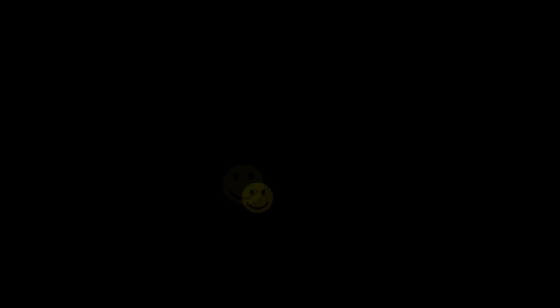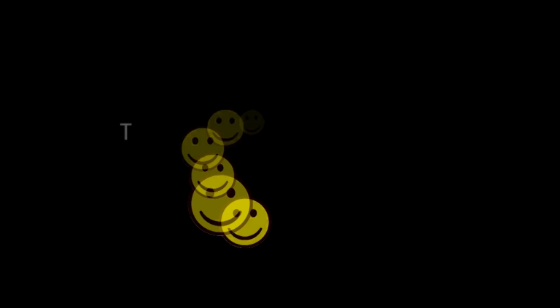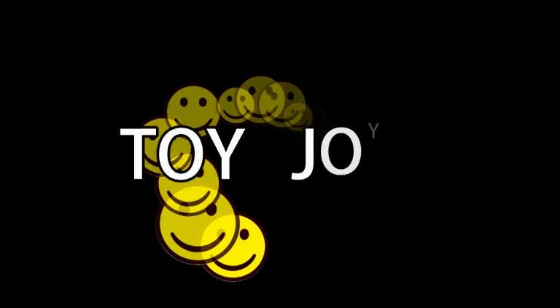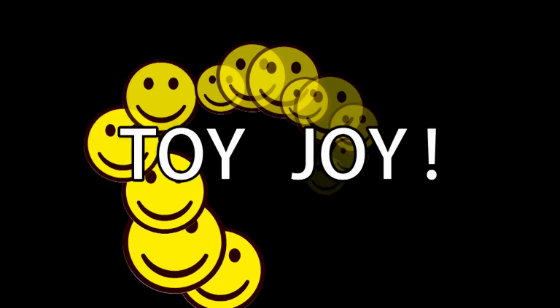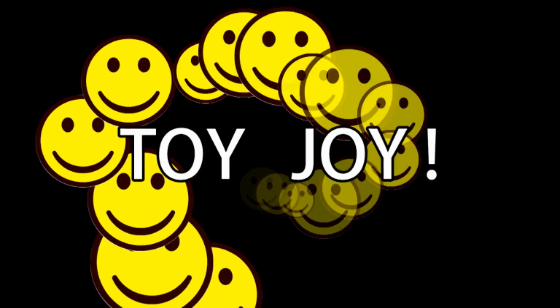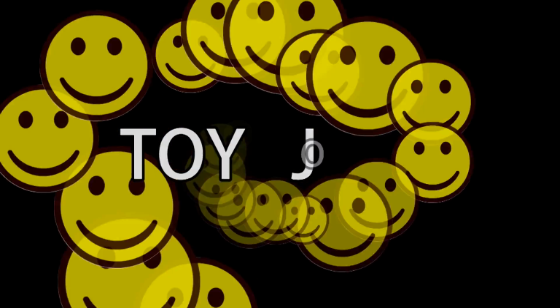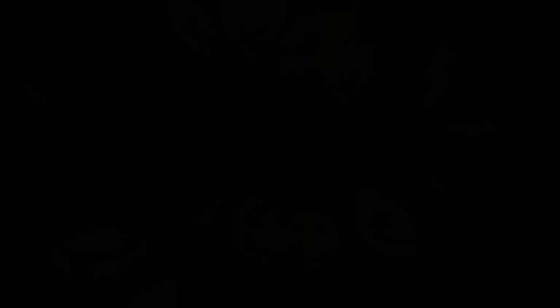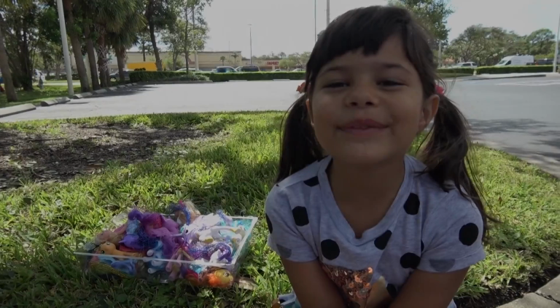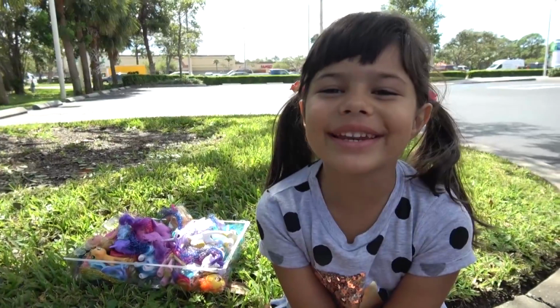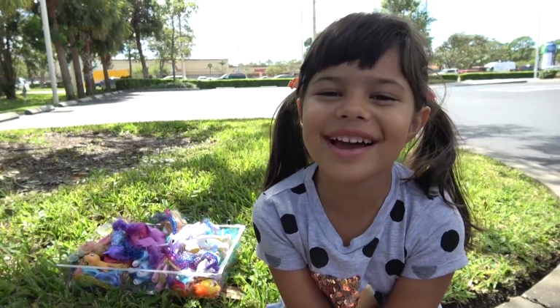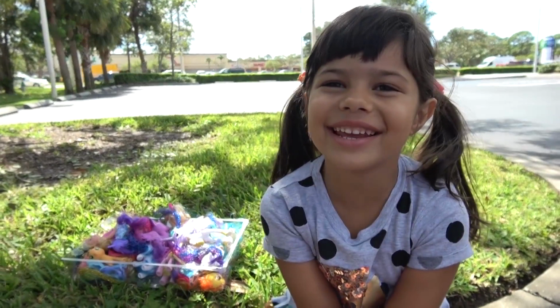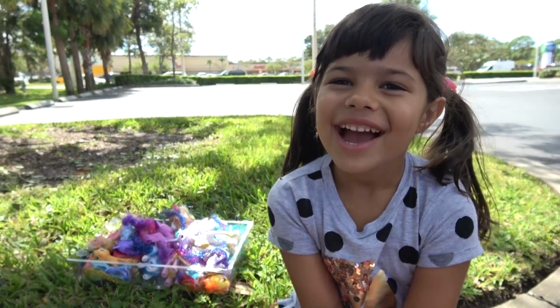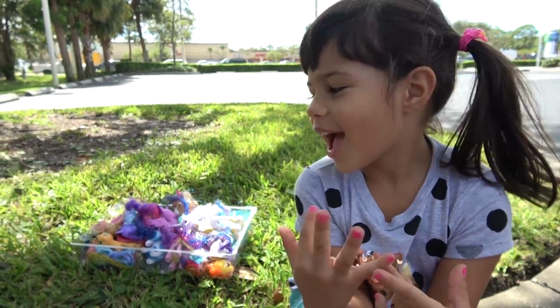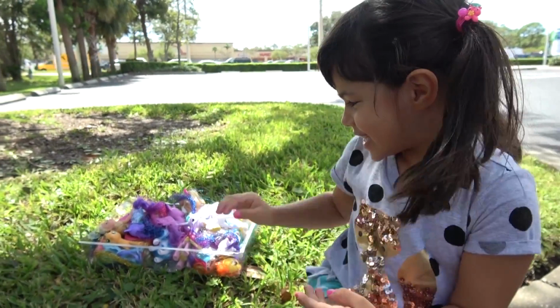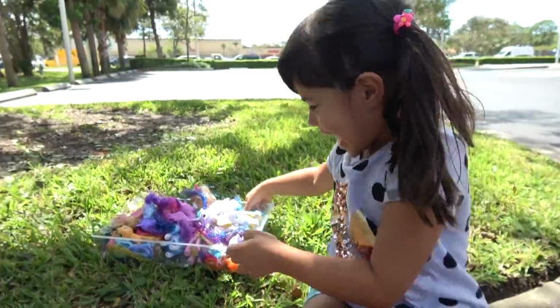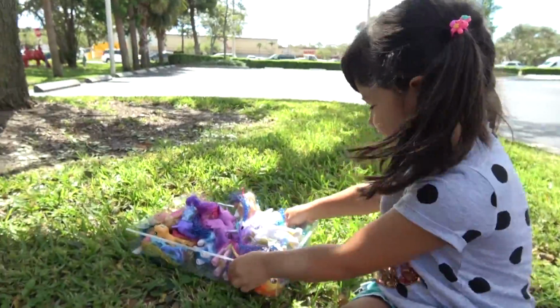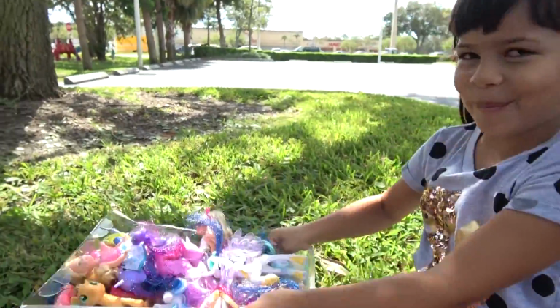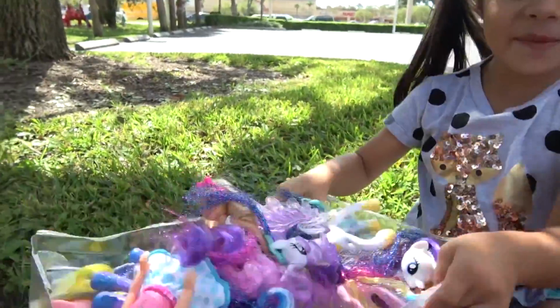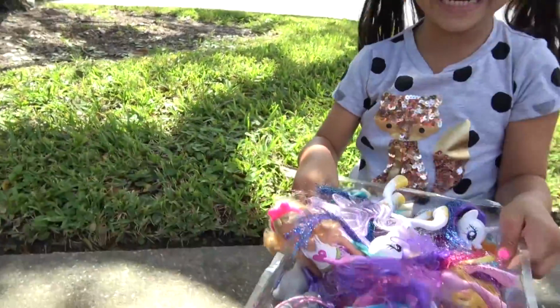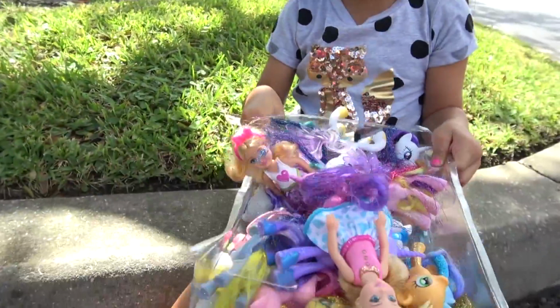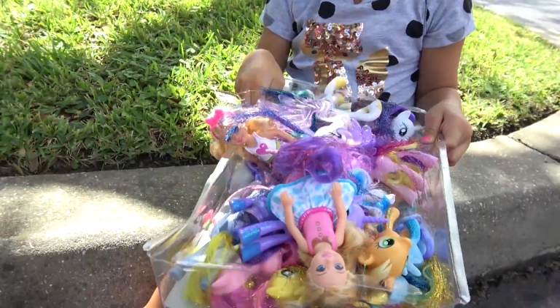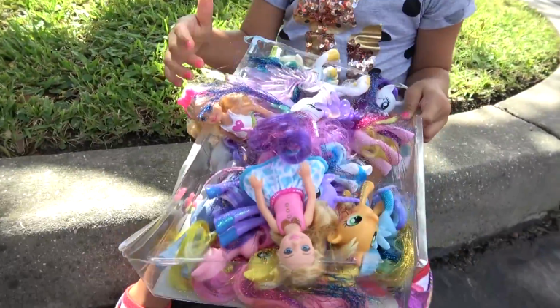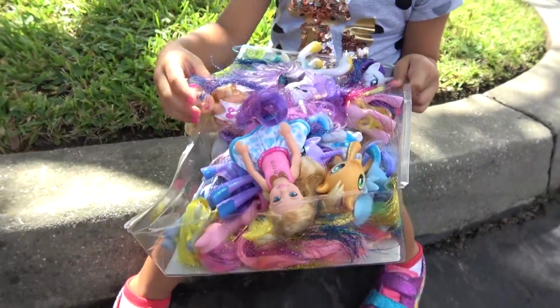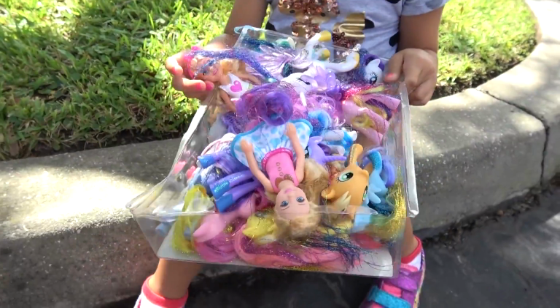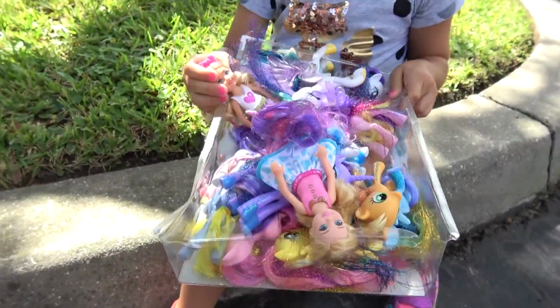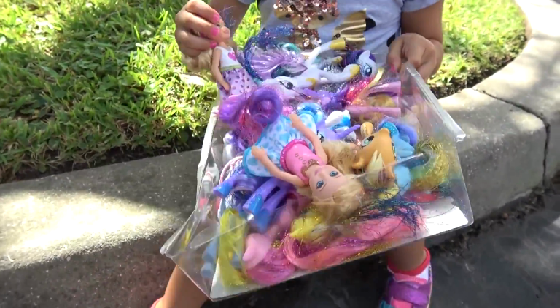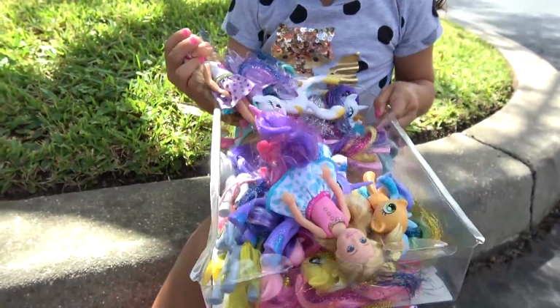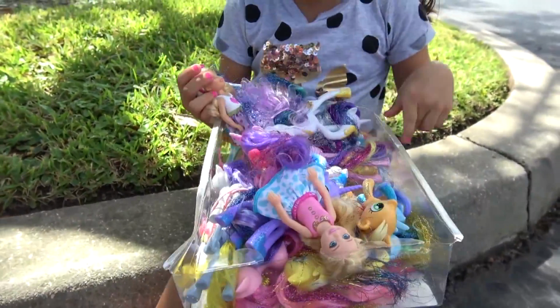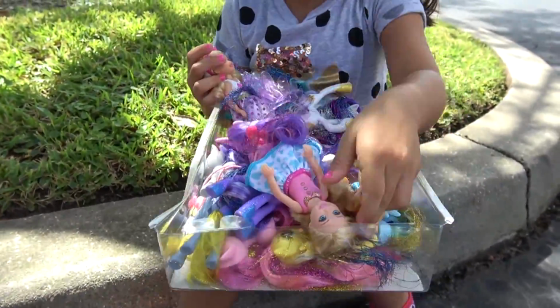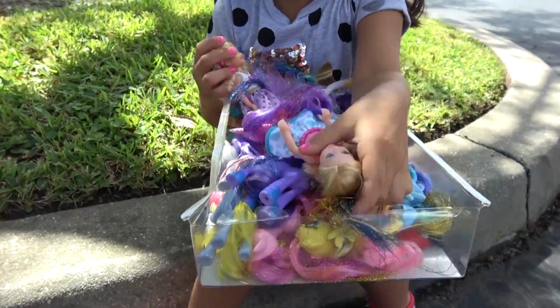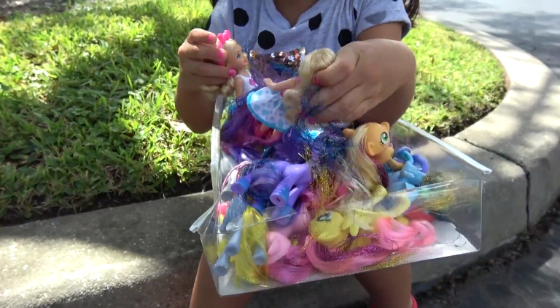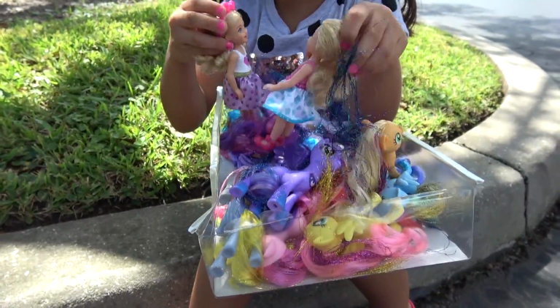Toy Joy! Hi everybody, today I have this collection of ponies — so many! Yeah, and also these Chelseas.